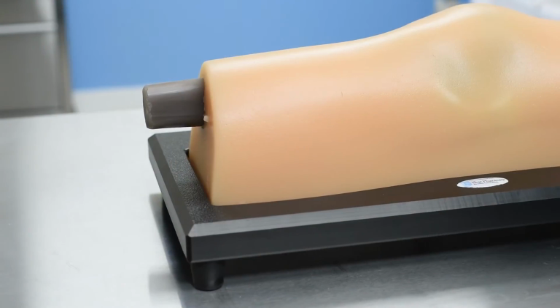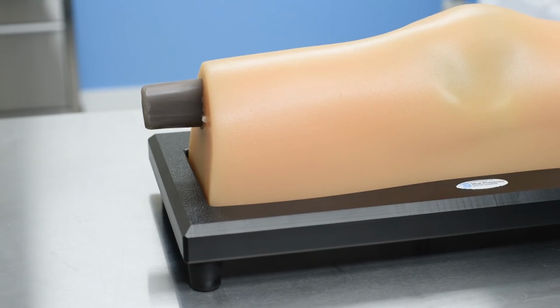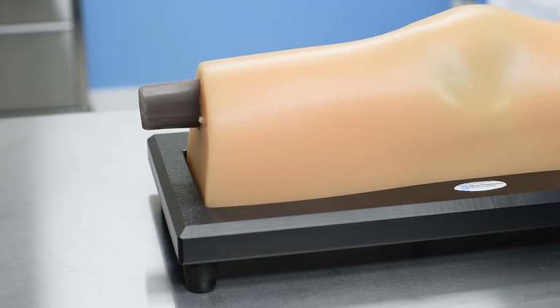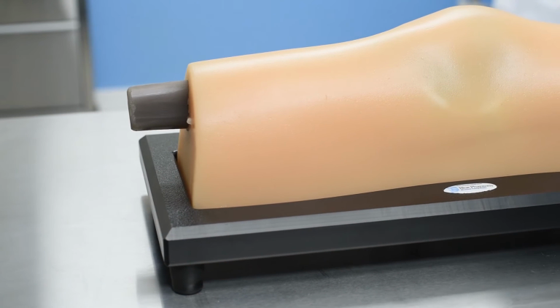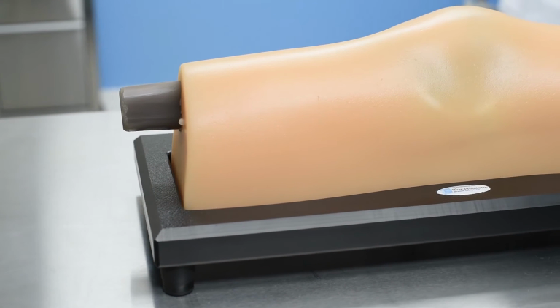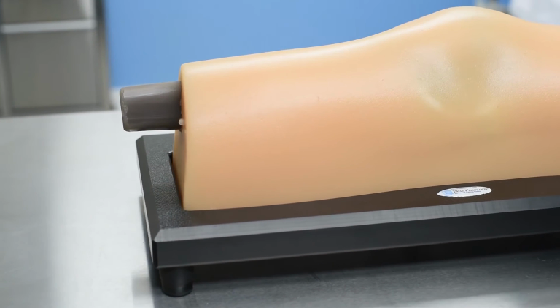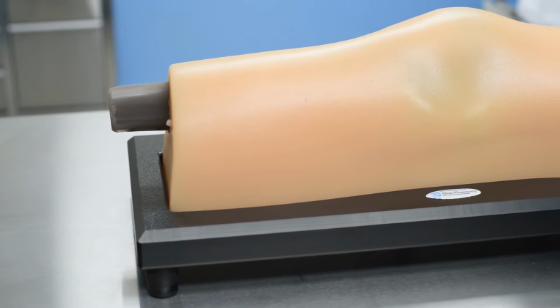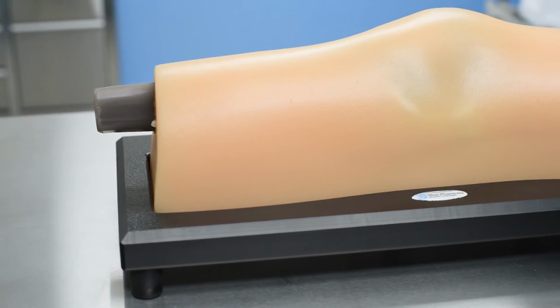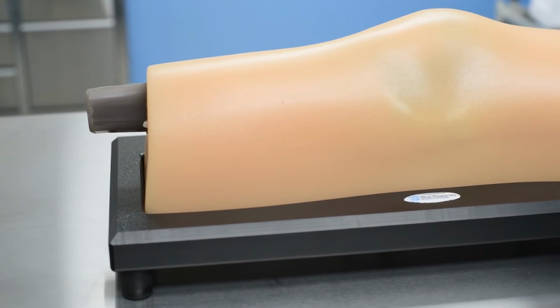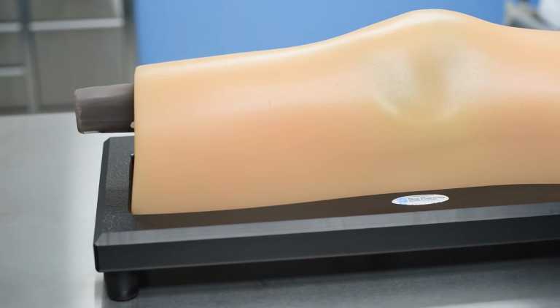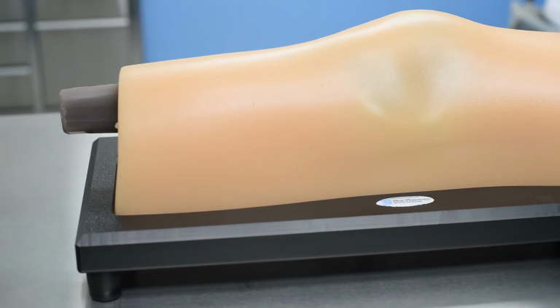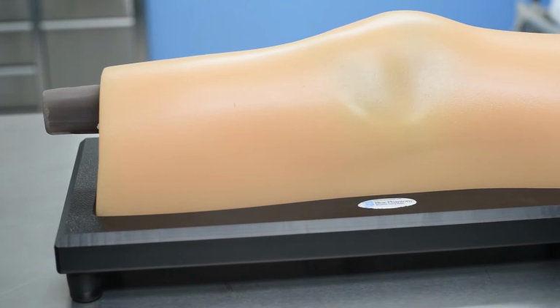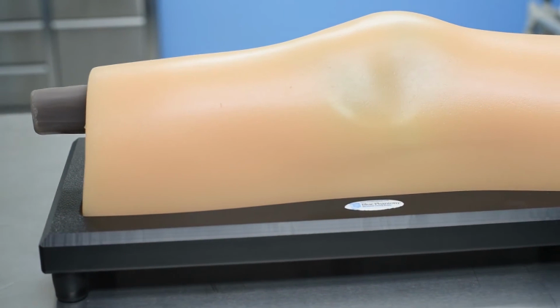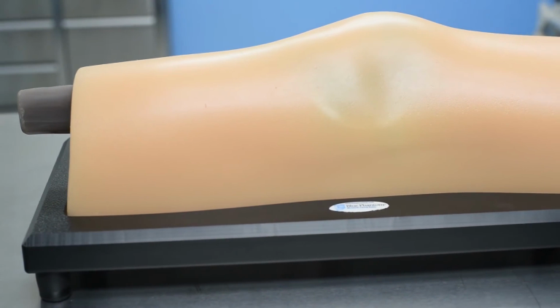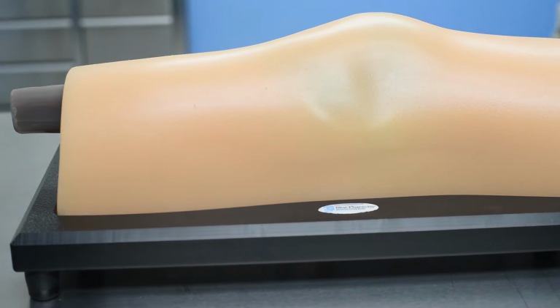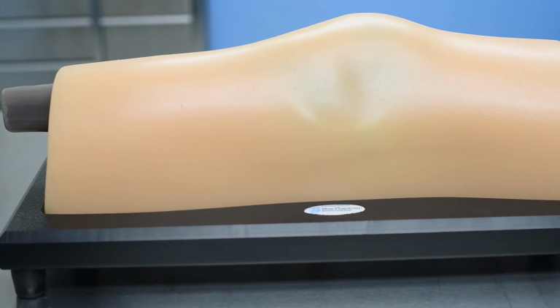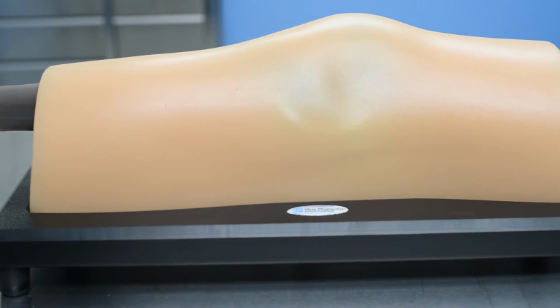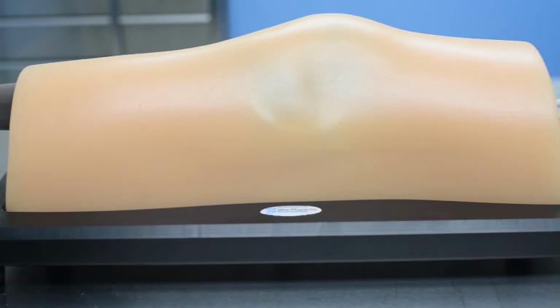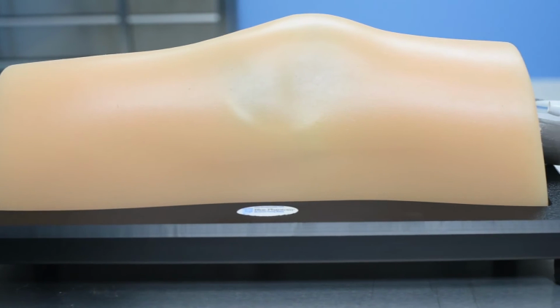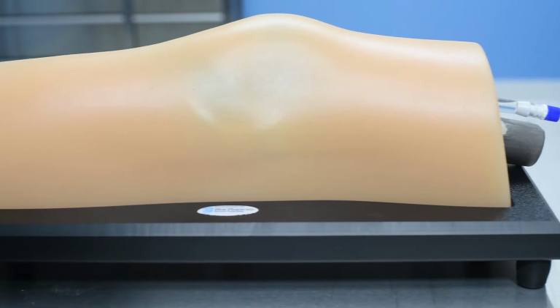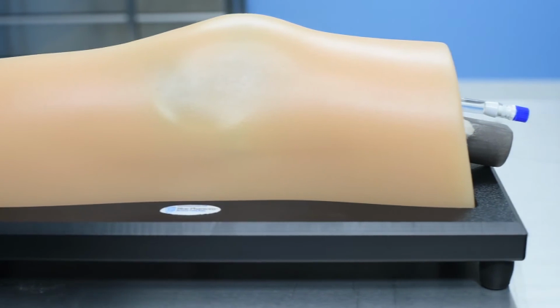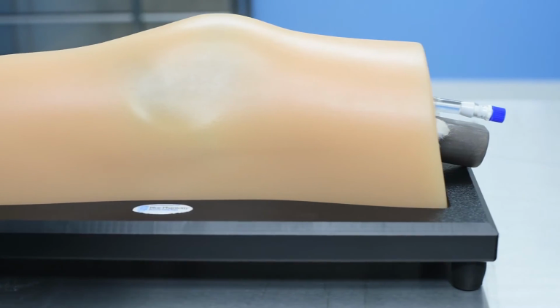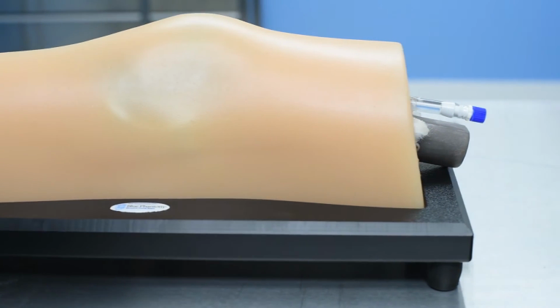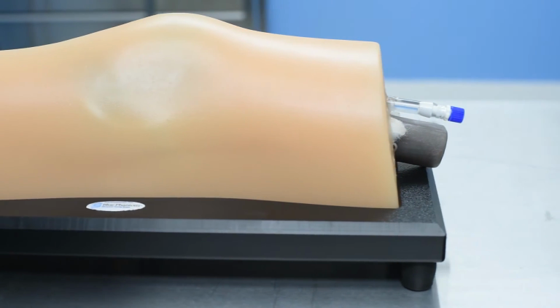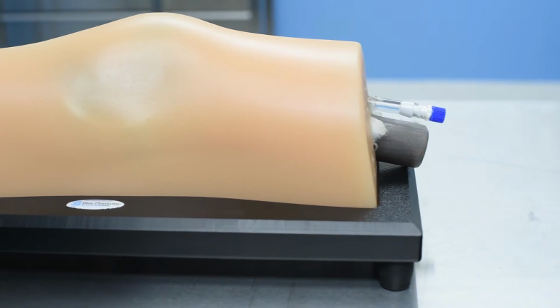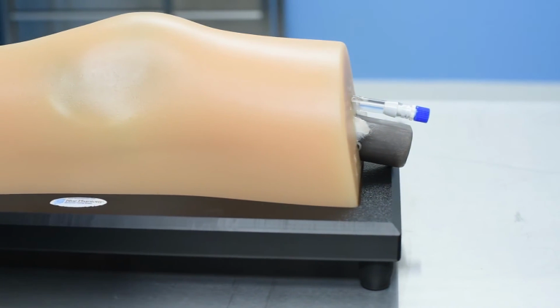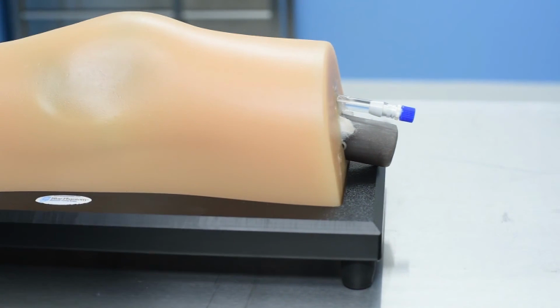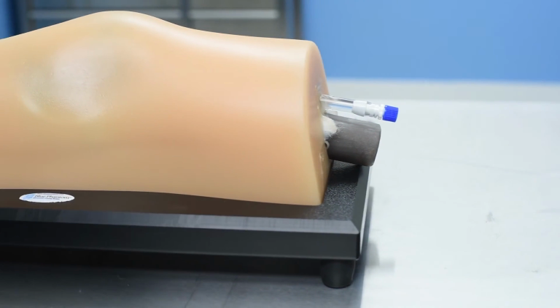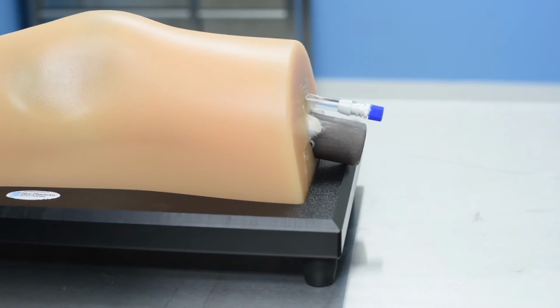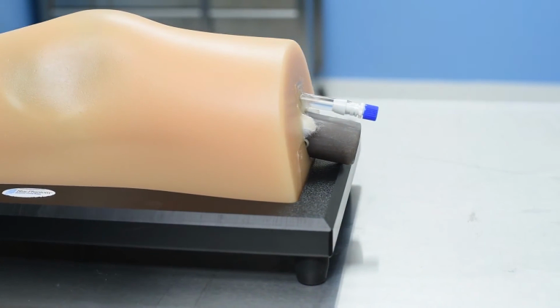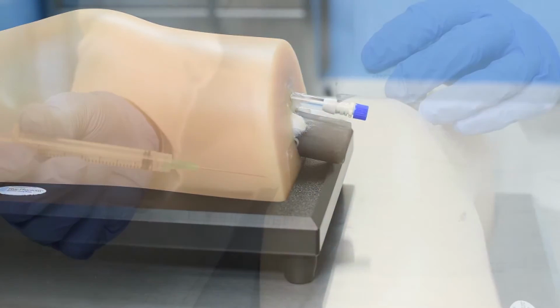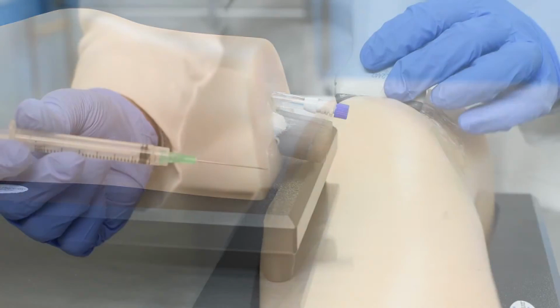Adoption of MSK ultrasound guided knee injection has increased dramatically in recent years. Studies have shown that ultrasound guided knee injections are 60% more effective than blind injections administered into the knee.